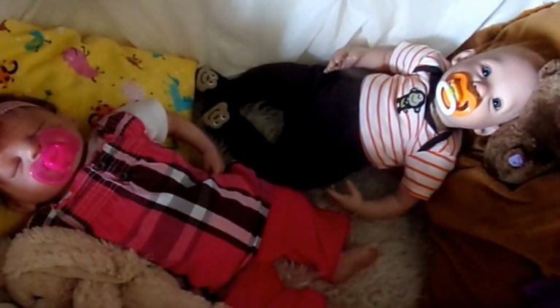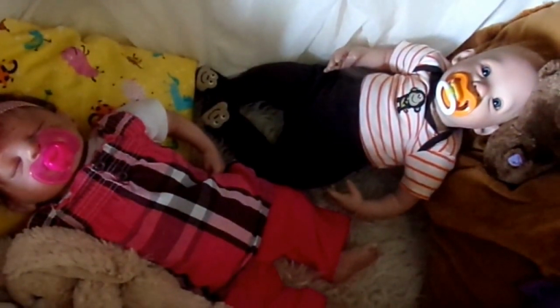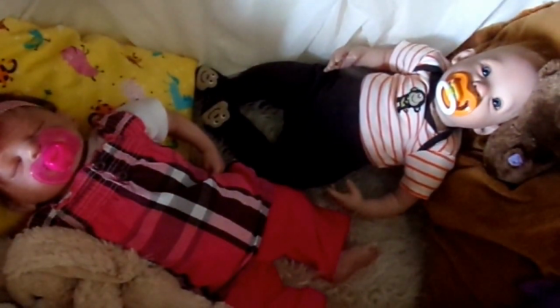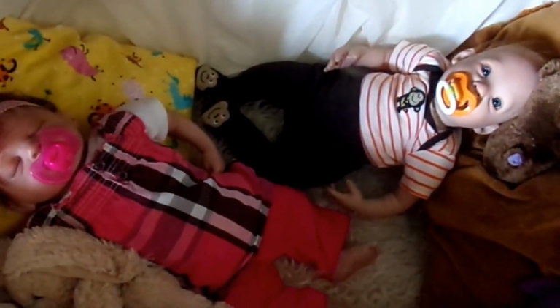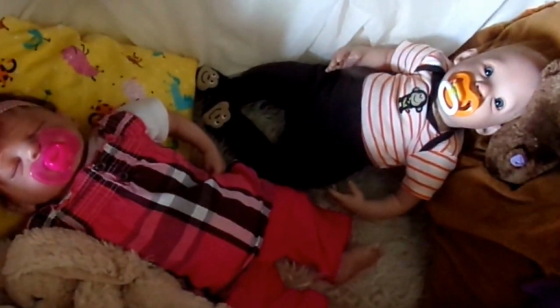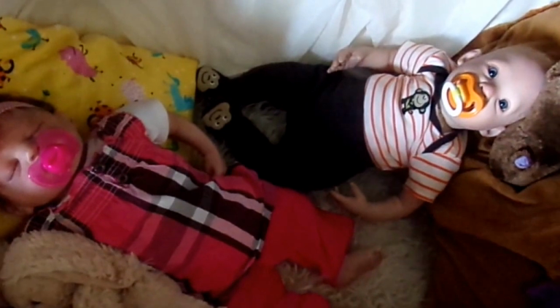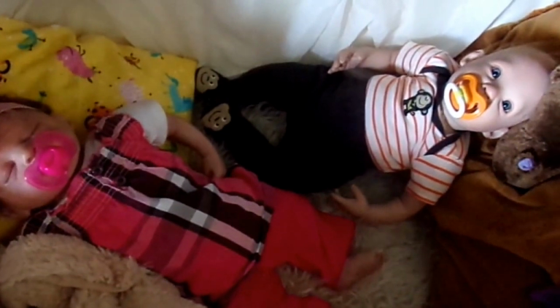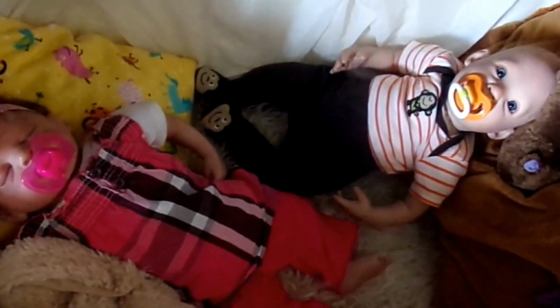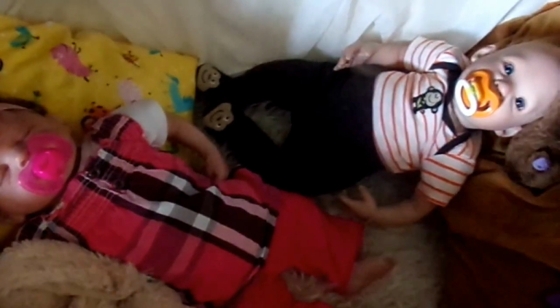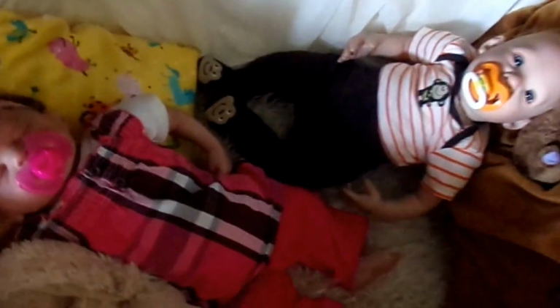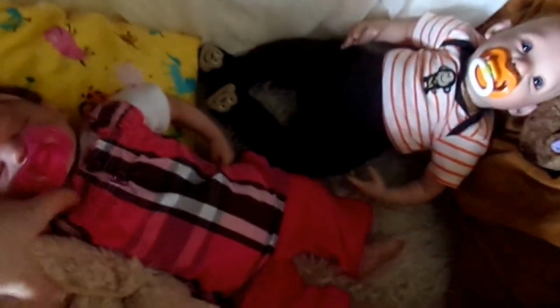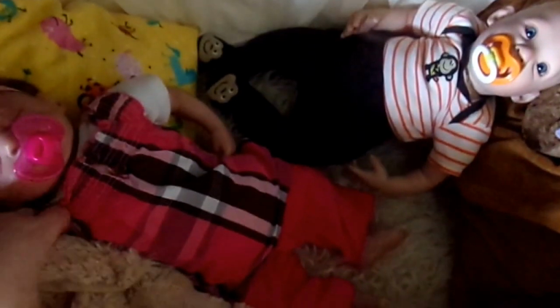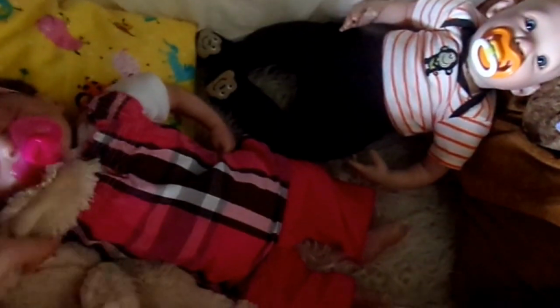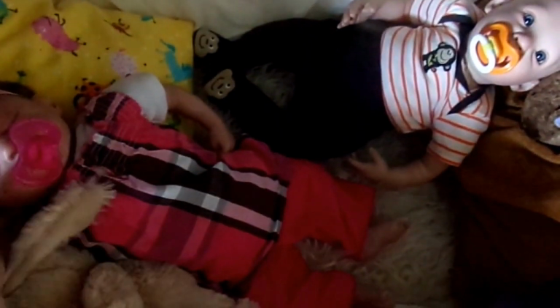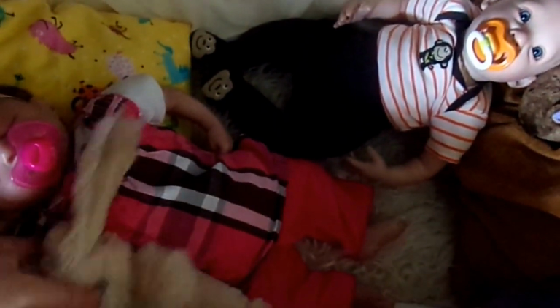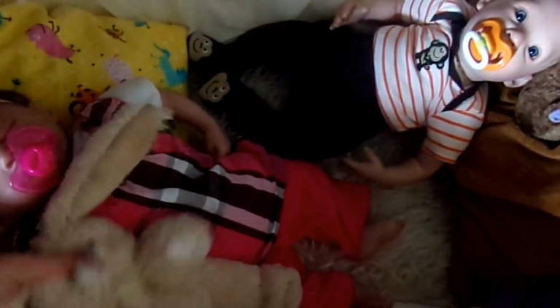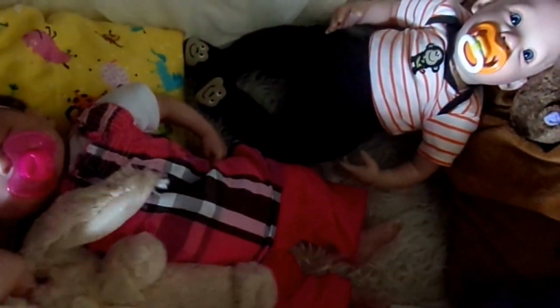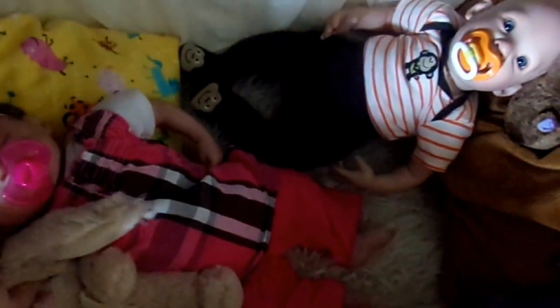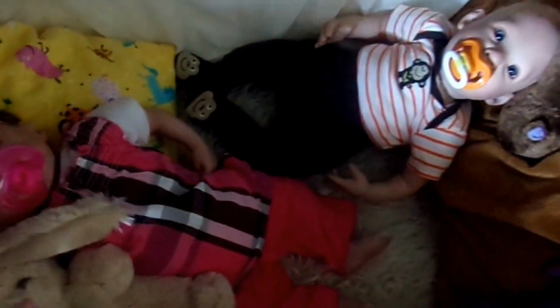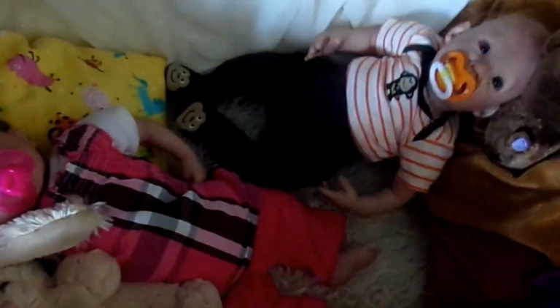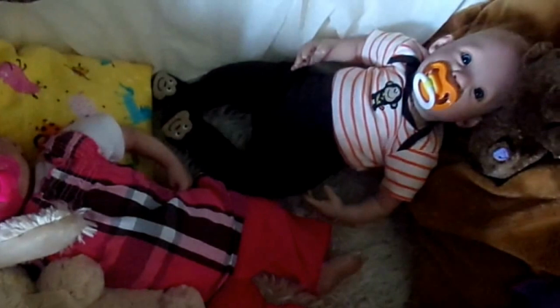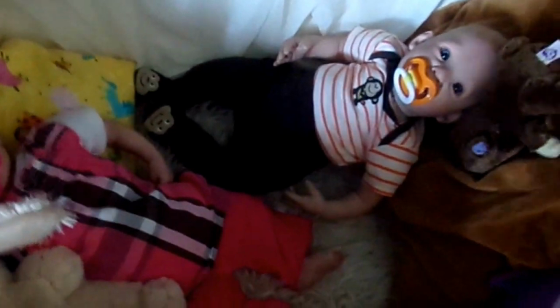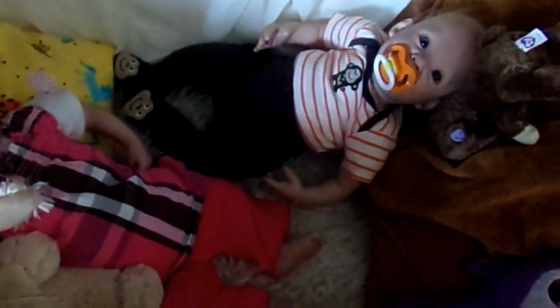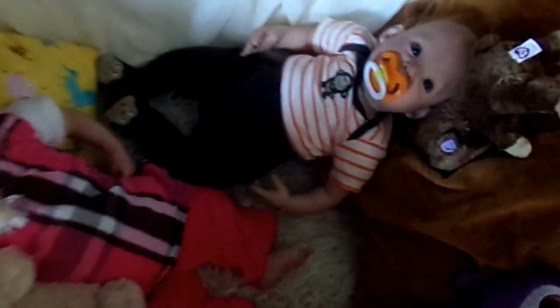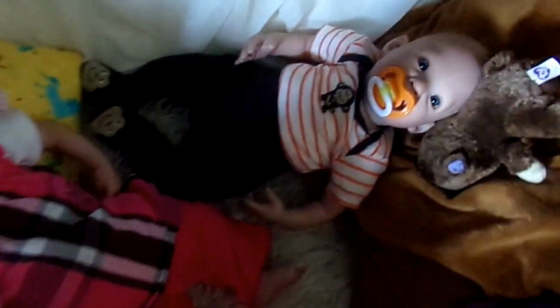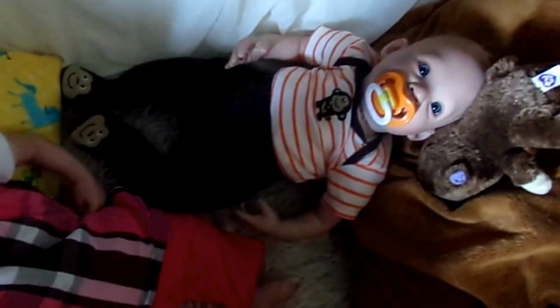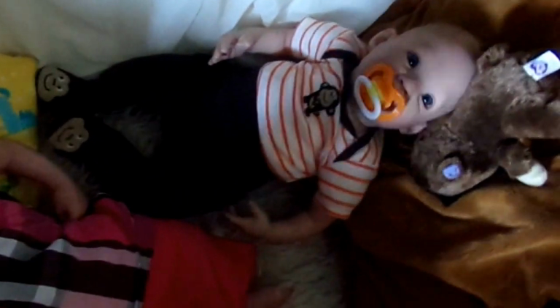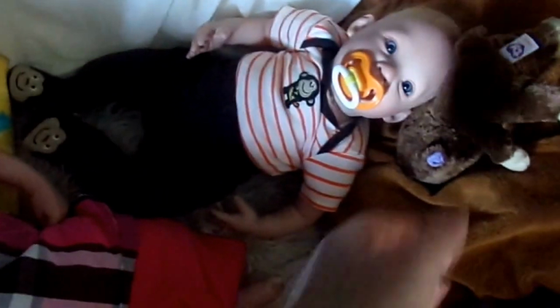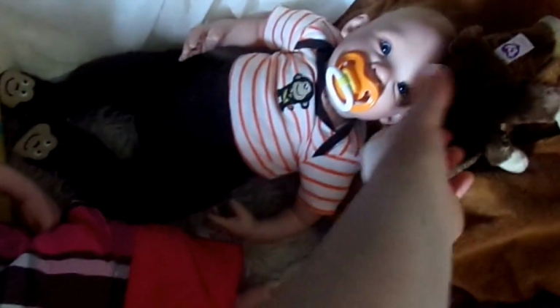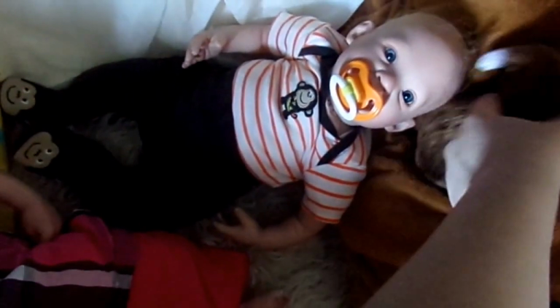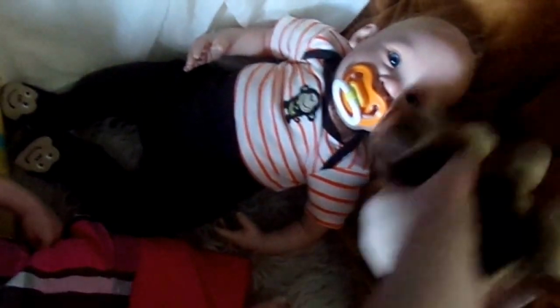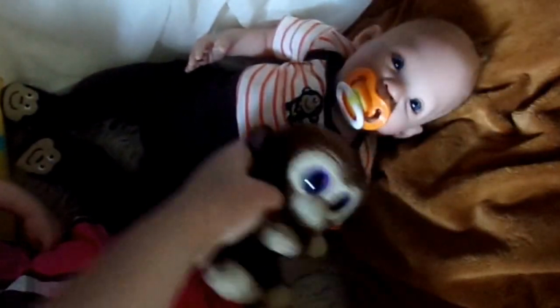It's an overview of the cuteness. They're just relaxing in their bassinet. So cute. Here's a monkey, here's a monkey.